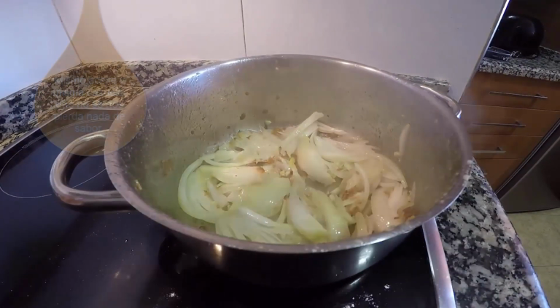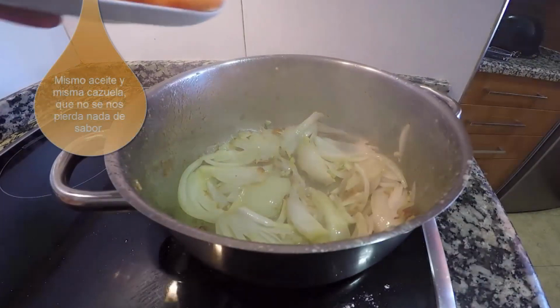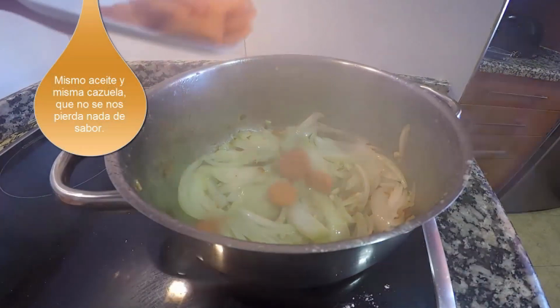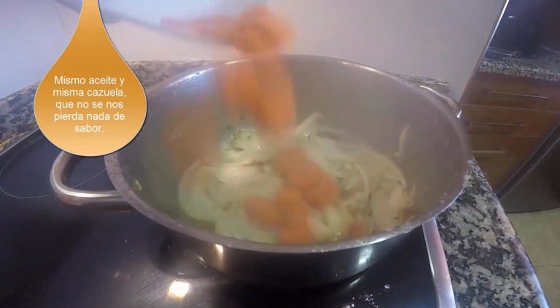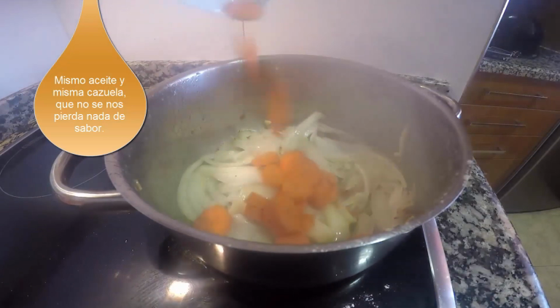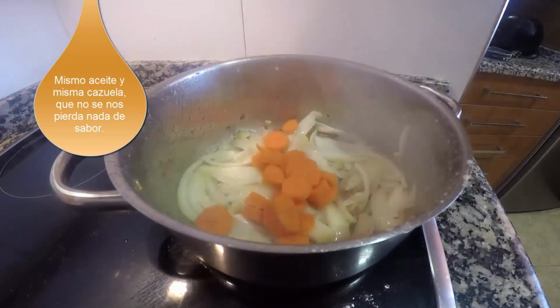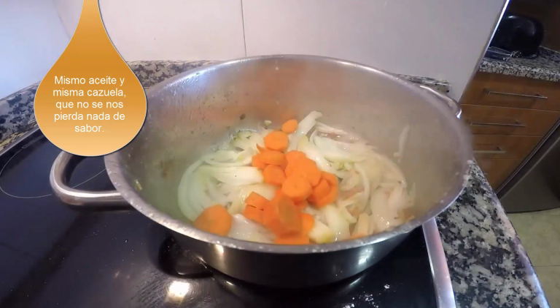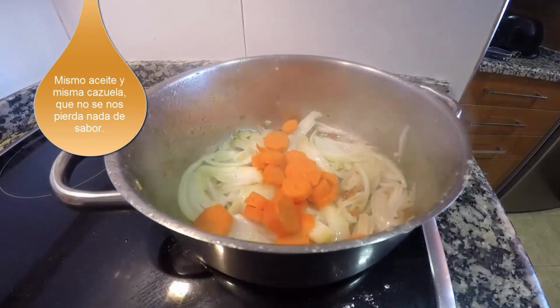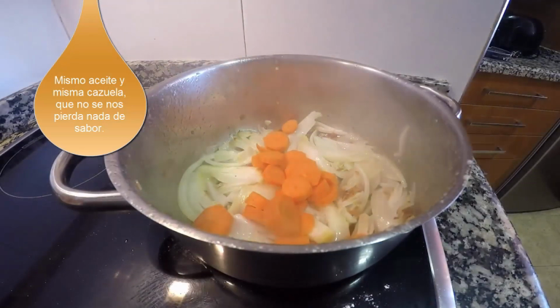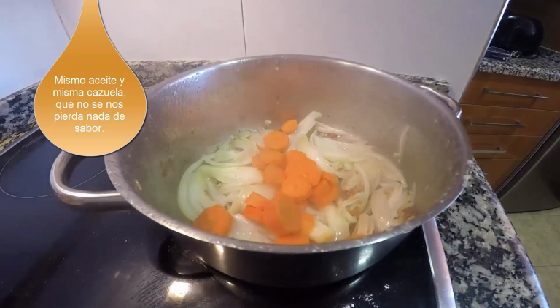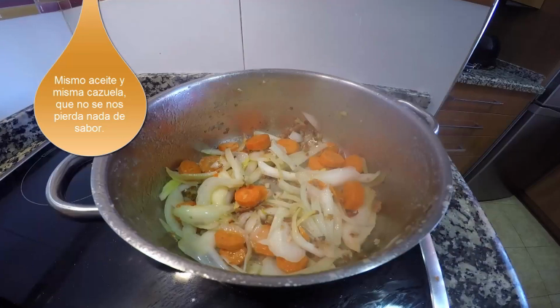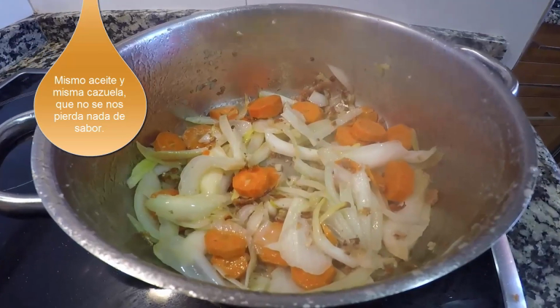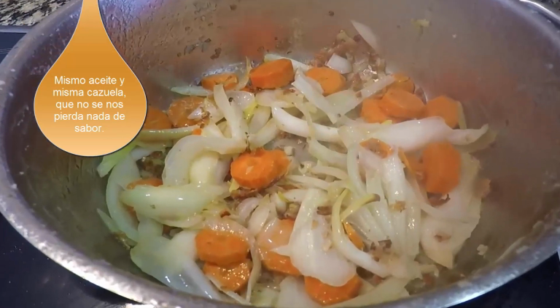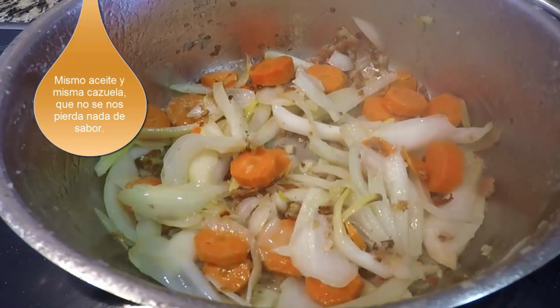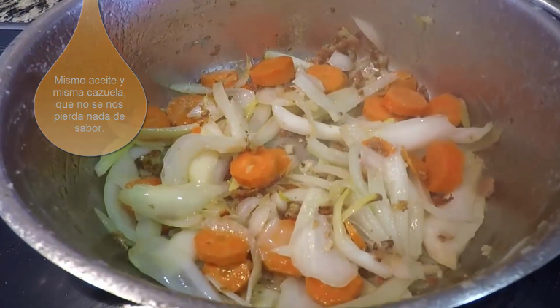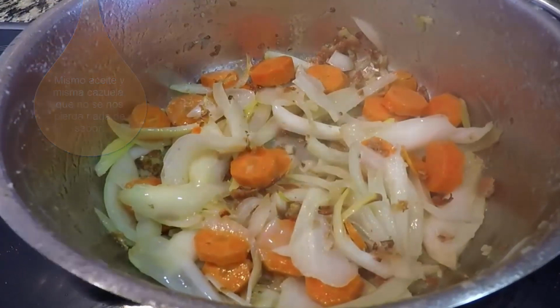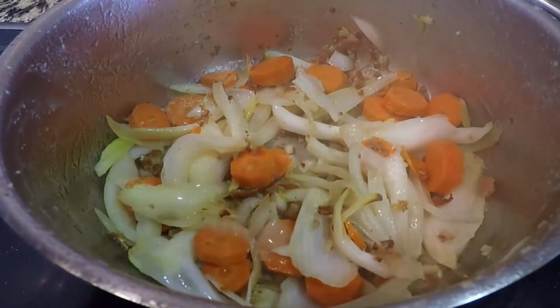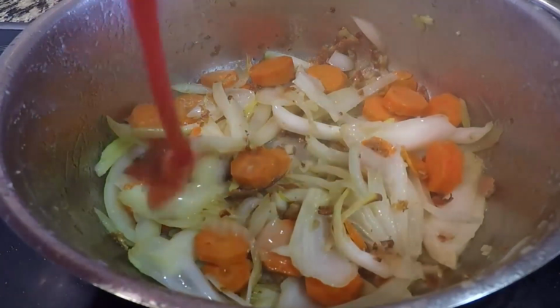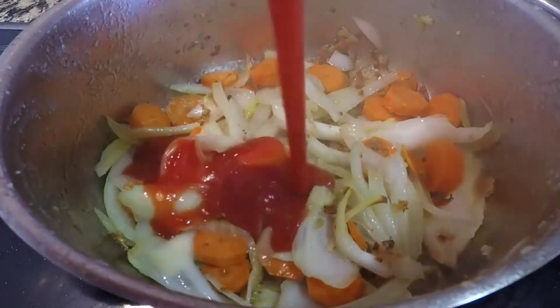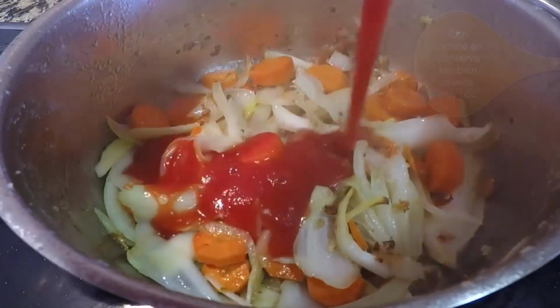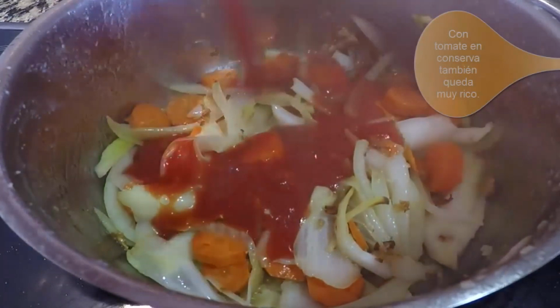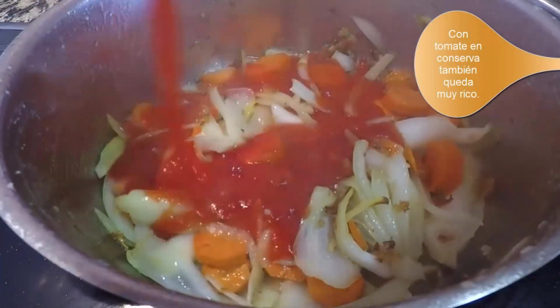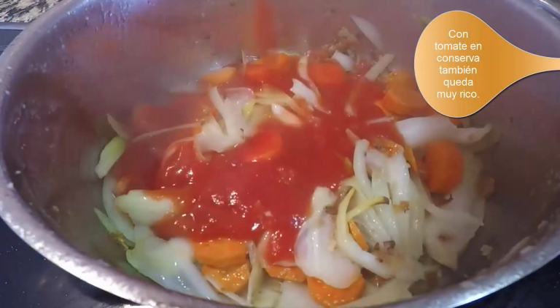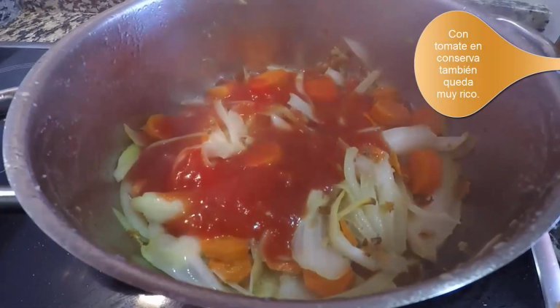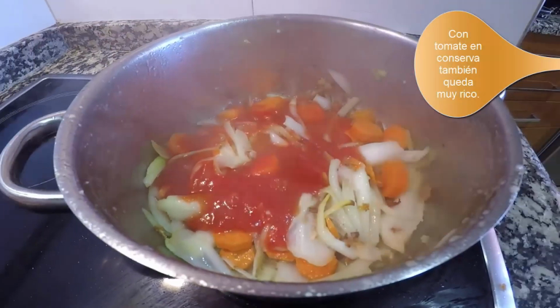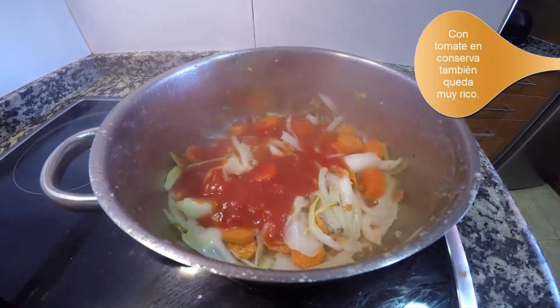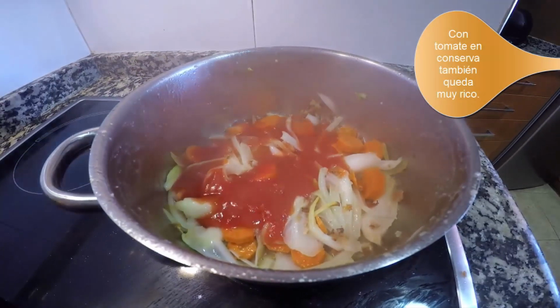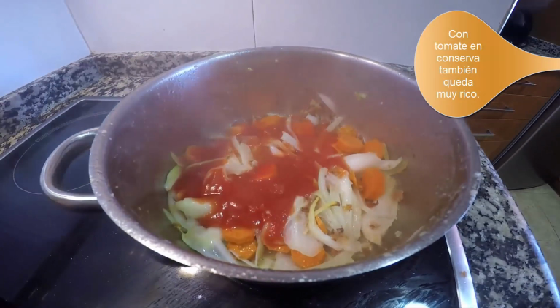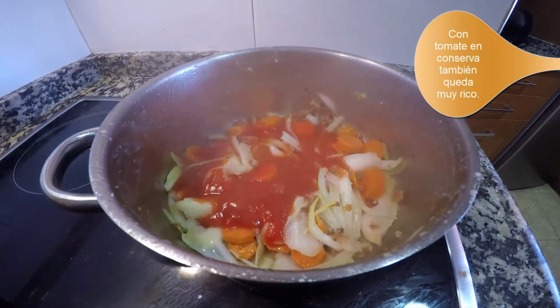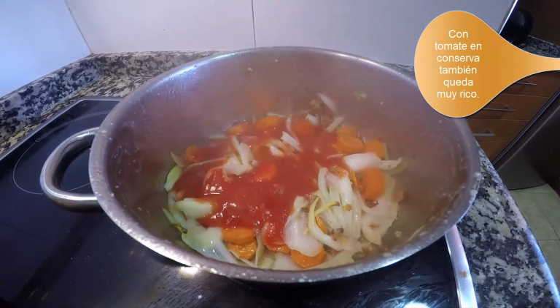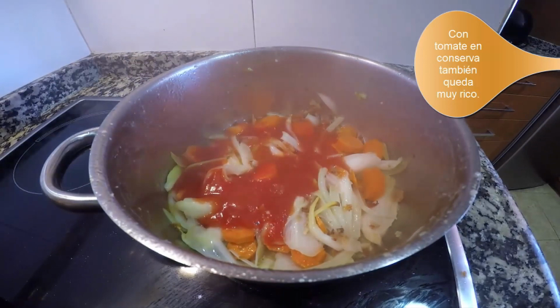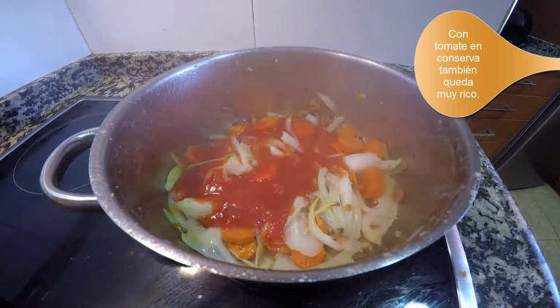Utilizaremos la misma cazuela con el mismo aceite para dorar la cebolla. En cuanto coja color, añadimos la zanahoria y el tomate triturado. Podéis utilizar tomate normal y triturarlo vosotros; yo me he ahorrado ese paso.